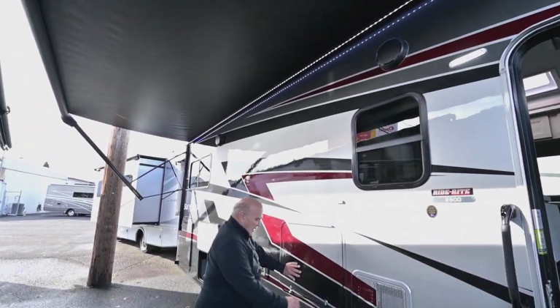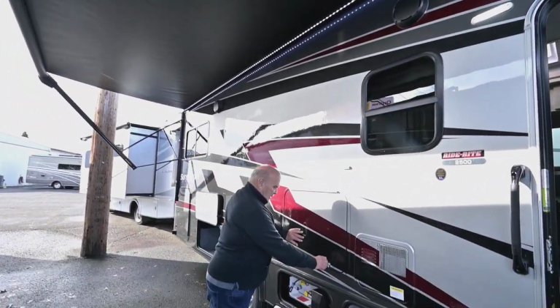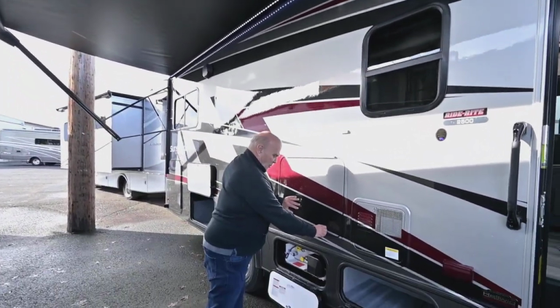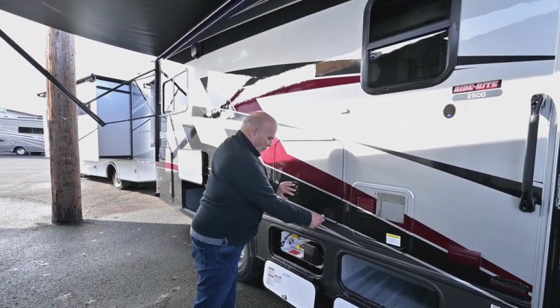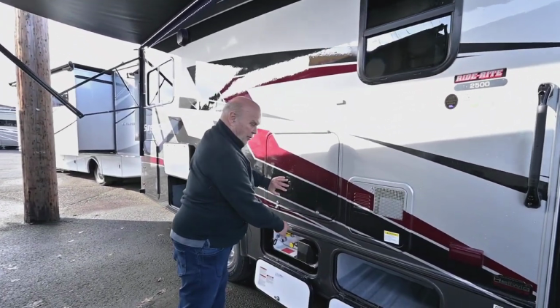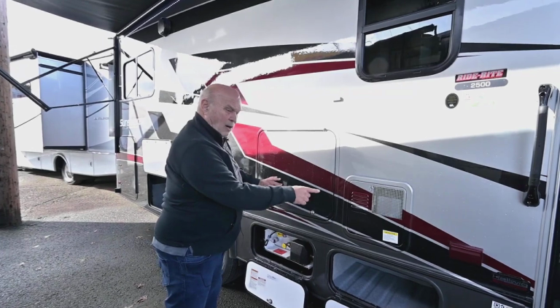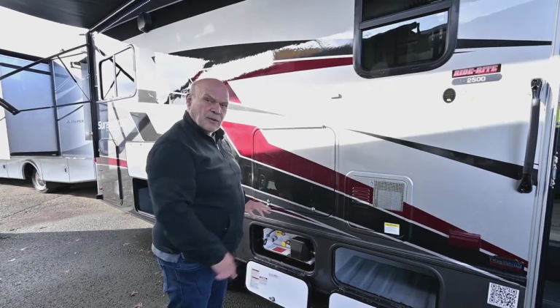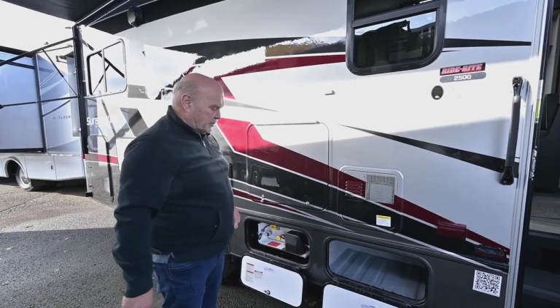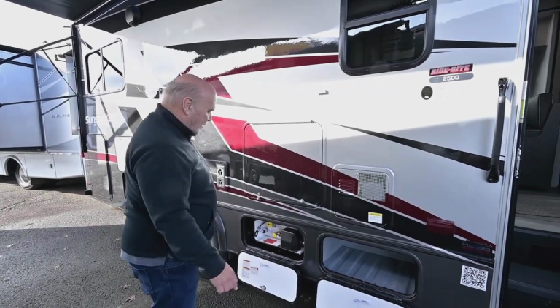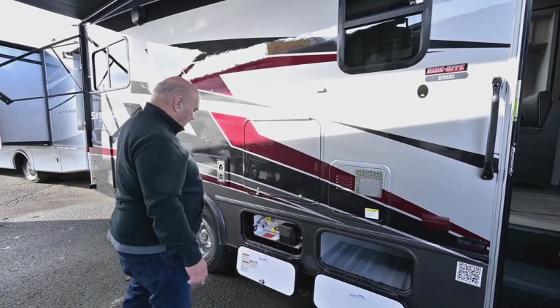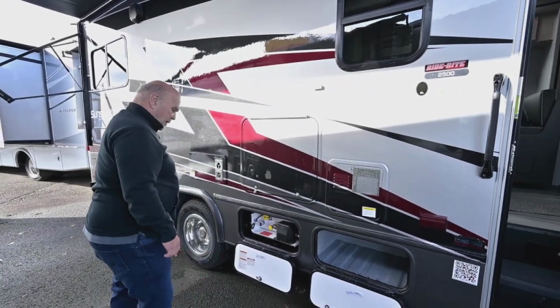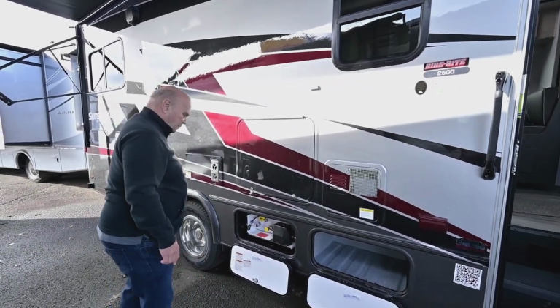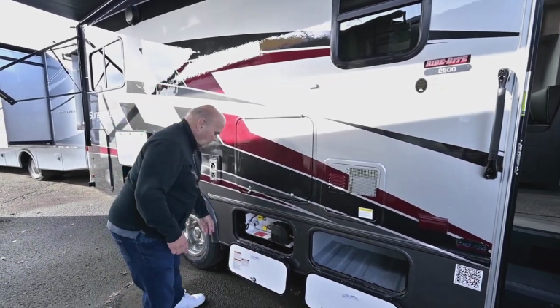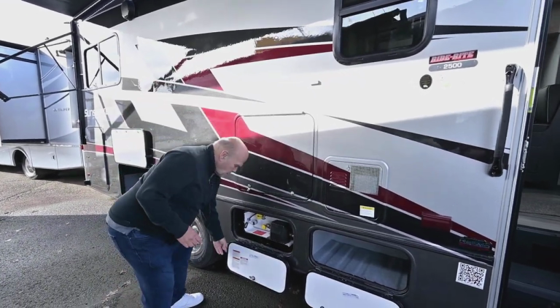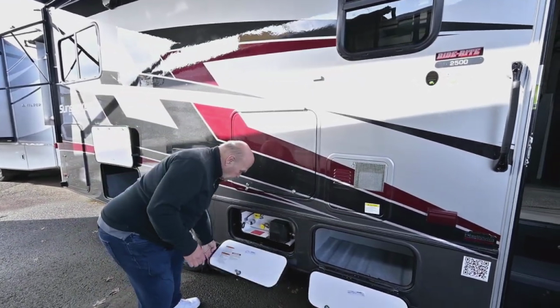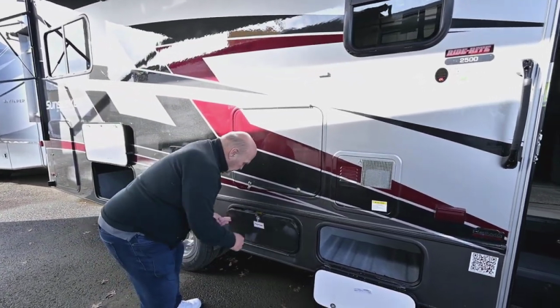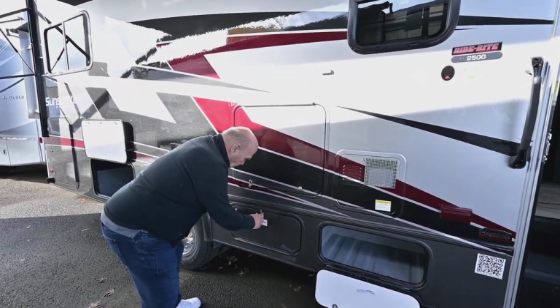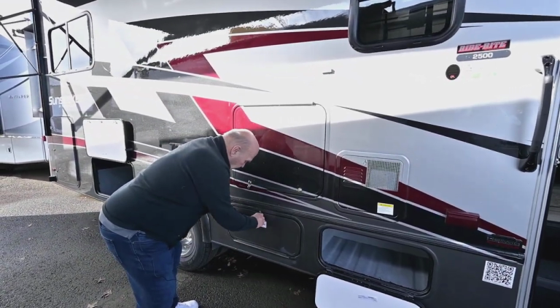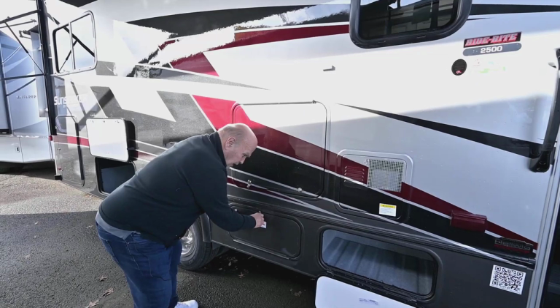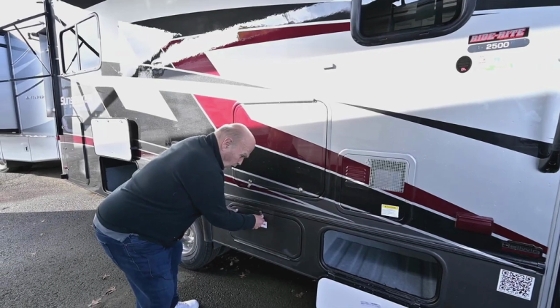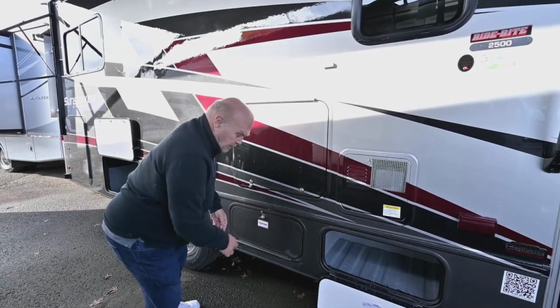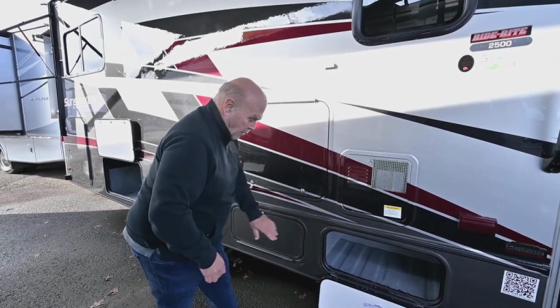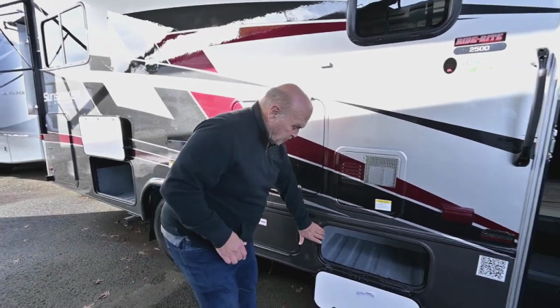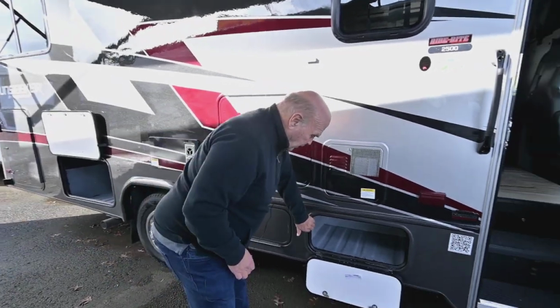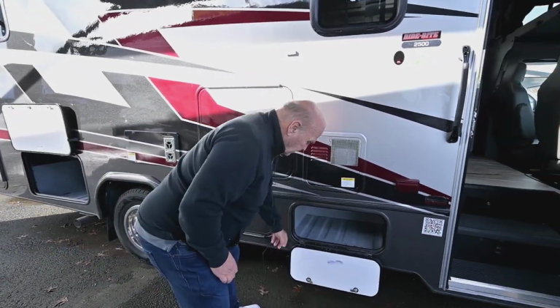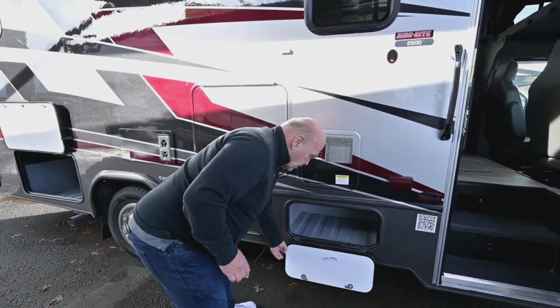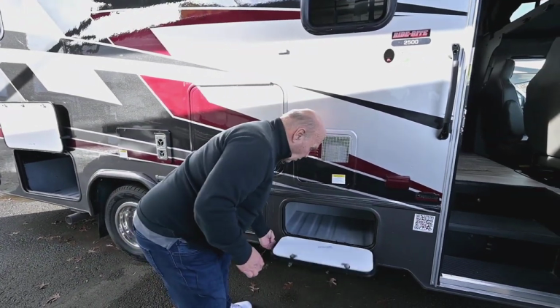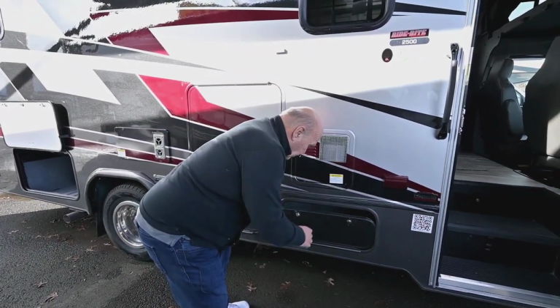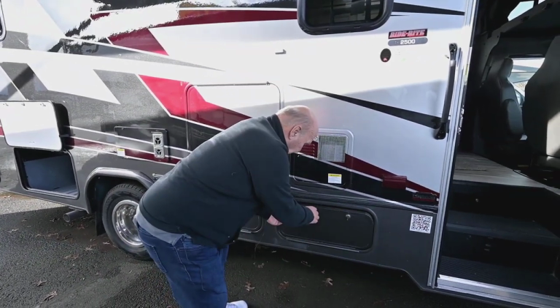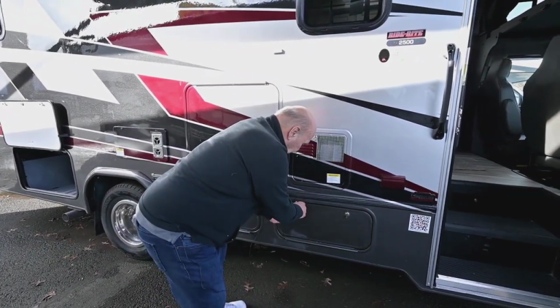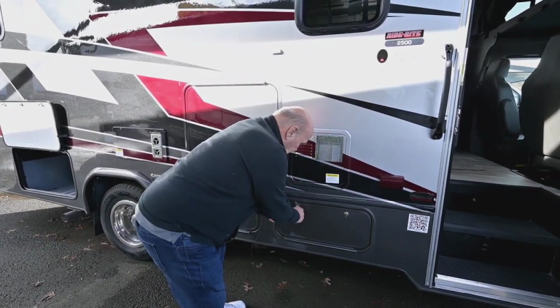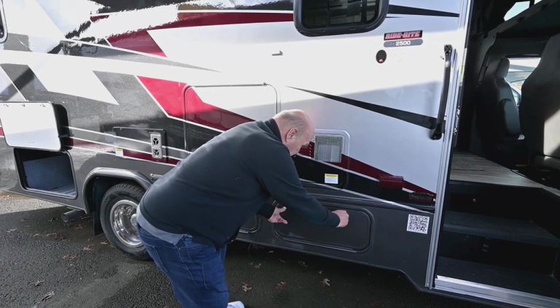This has your propane for your water heater, cooktop, oven, etc. Easy to close. There are air bulb seals so moisture and stuff doesn't get inside them.